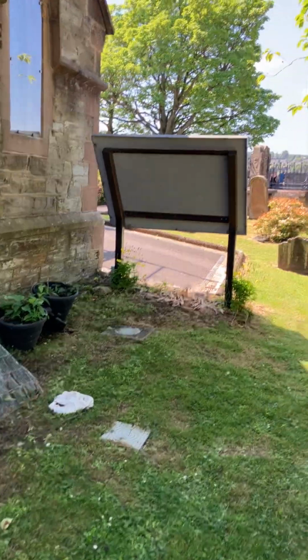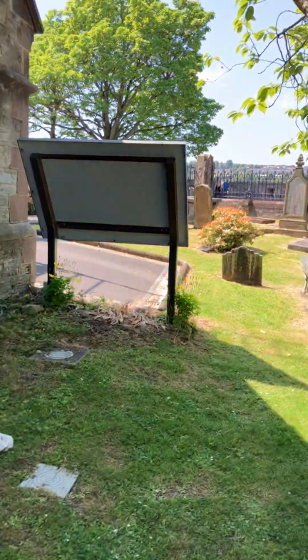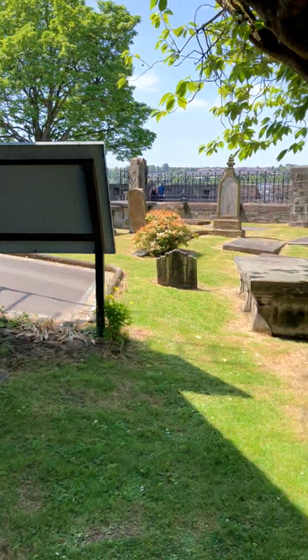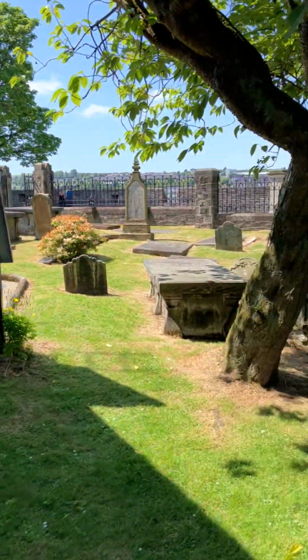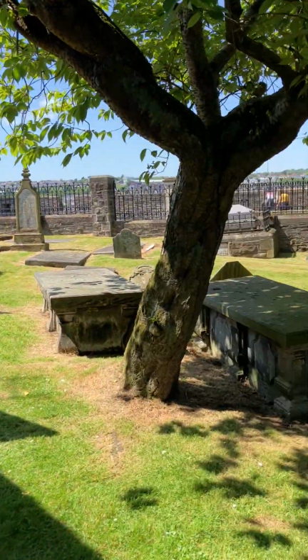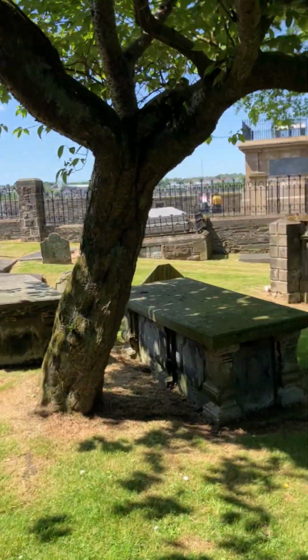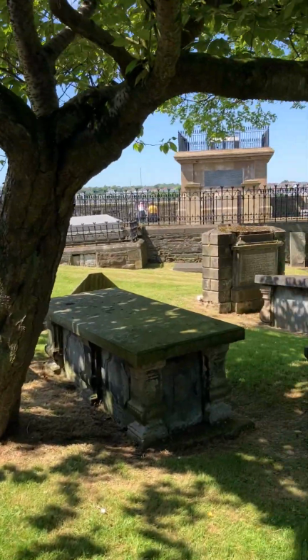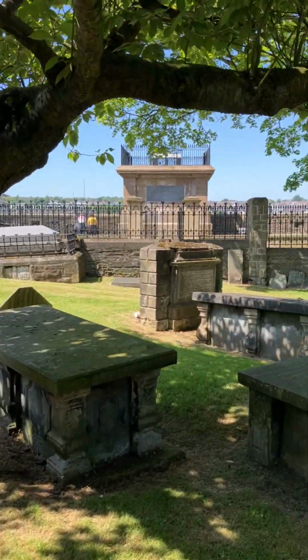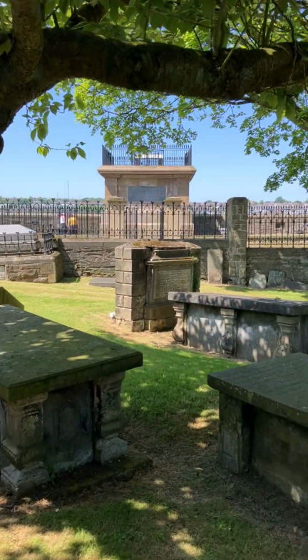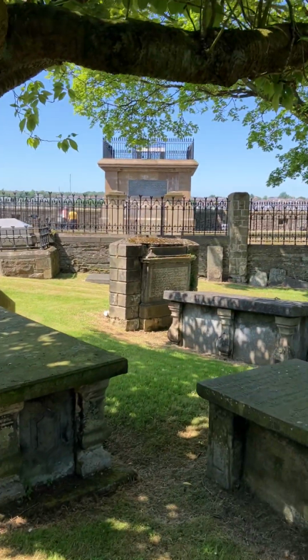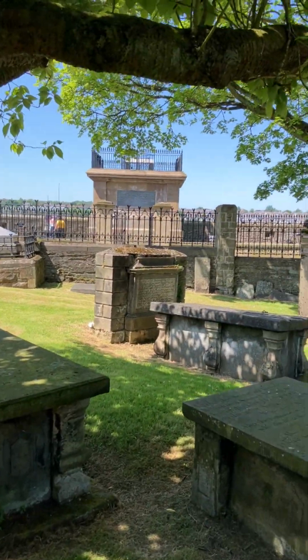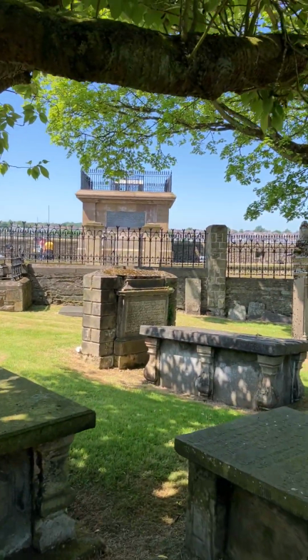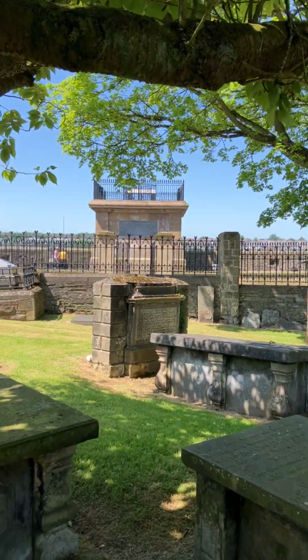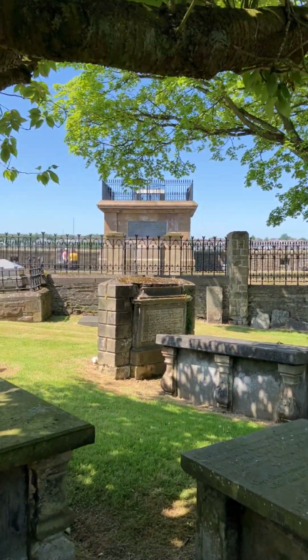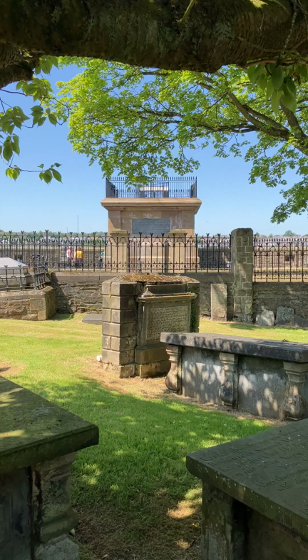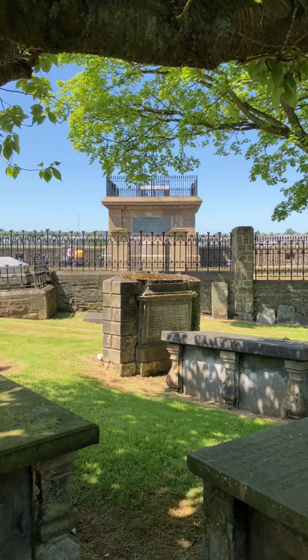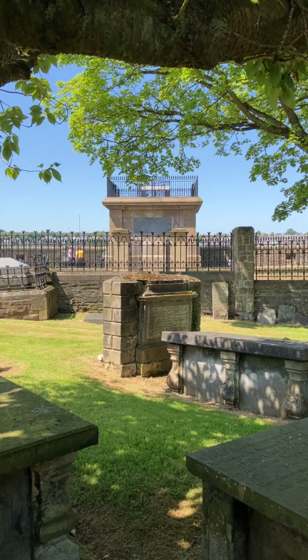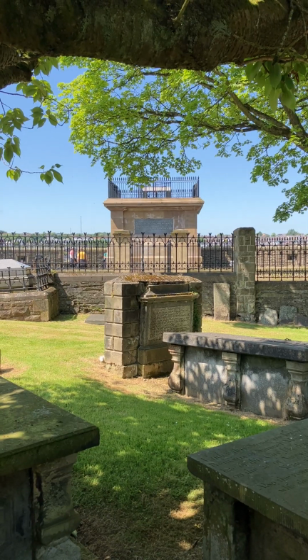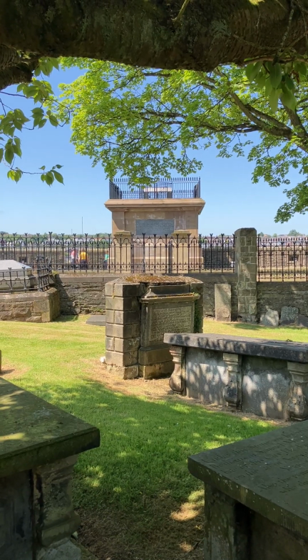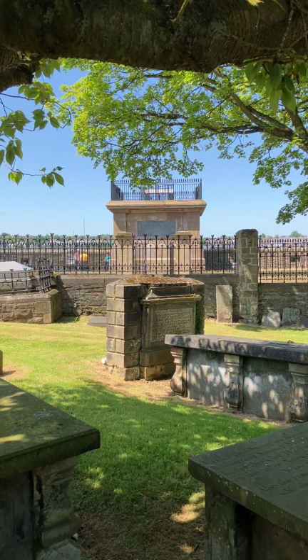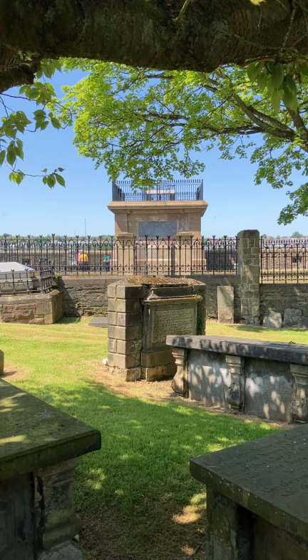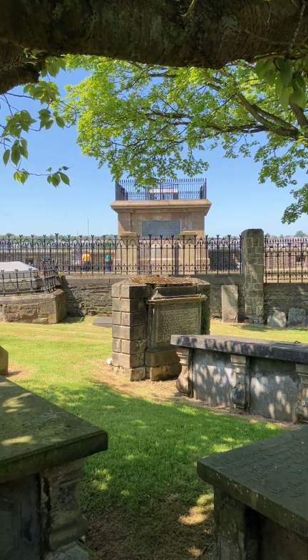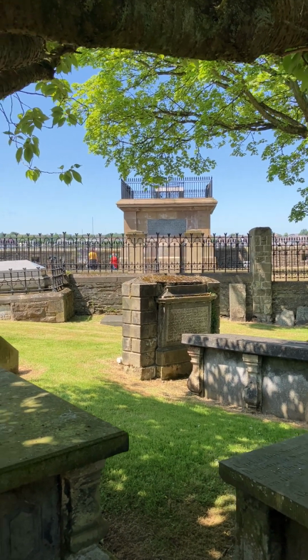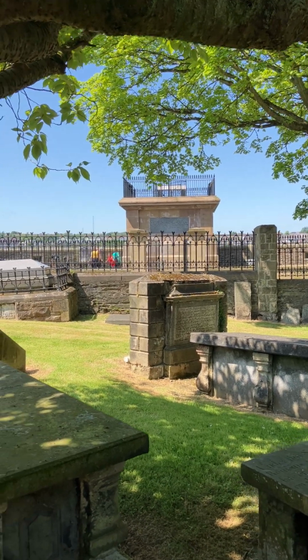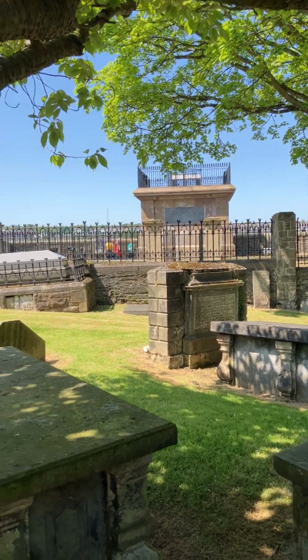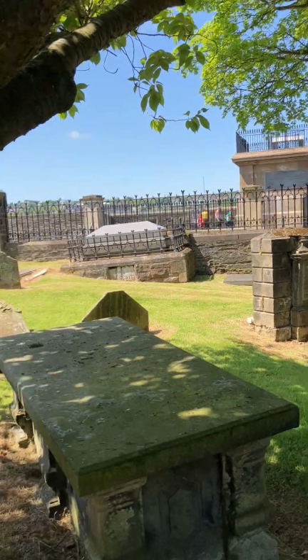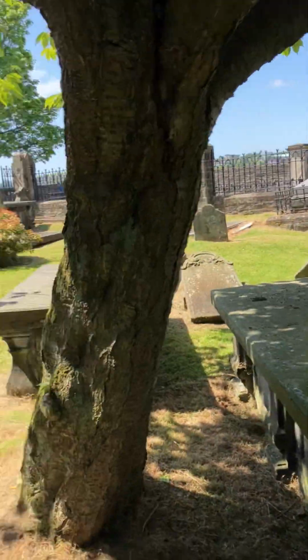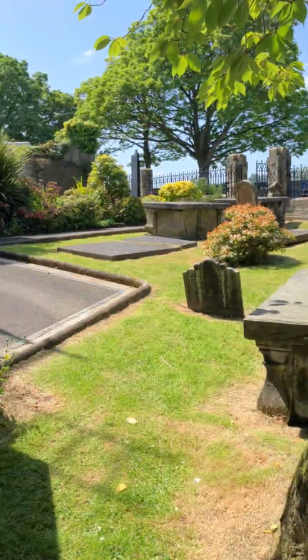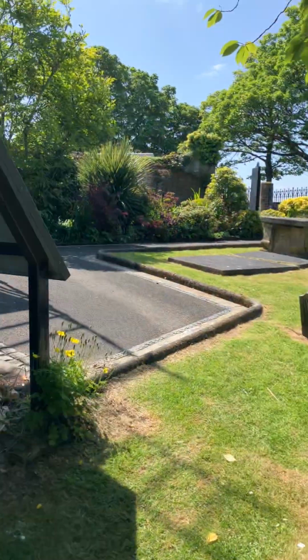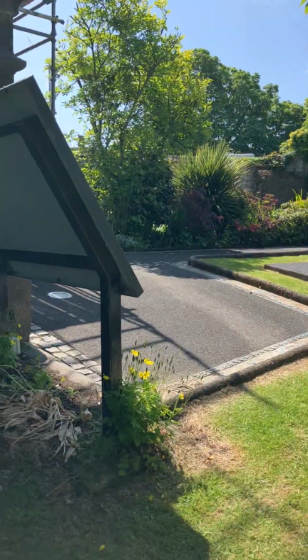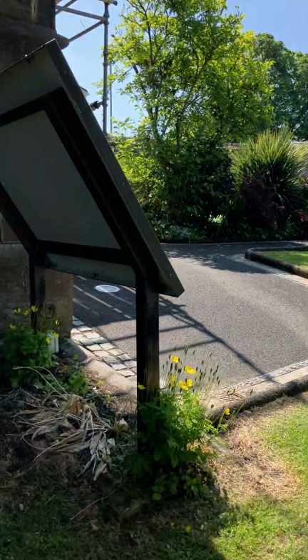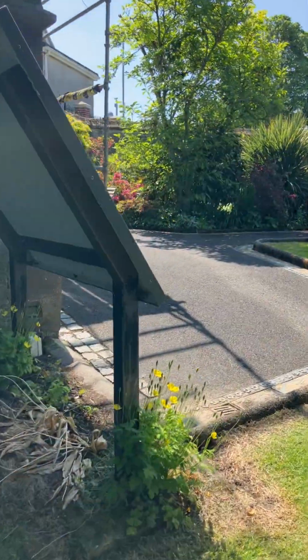And what you're looking at there is the Walker Memorial, and I'm going to take you over there shortly. But we're going to go in here first.